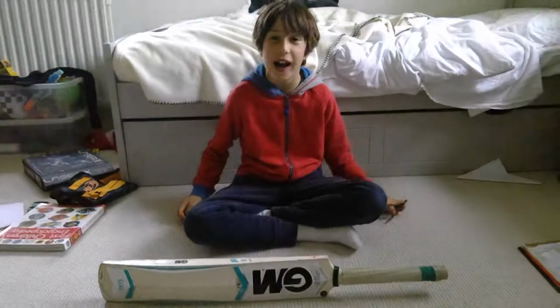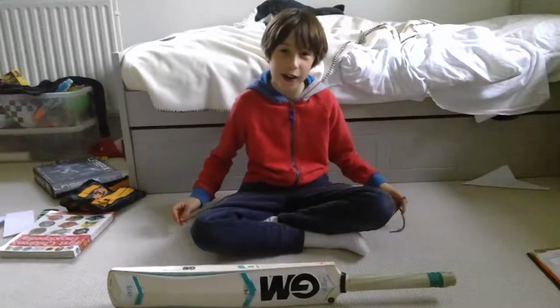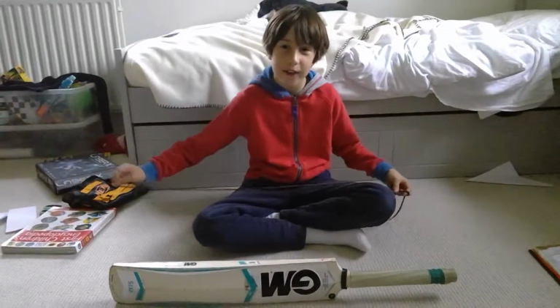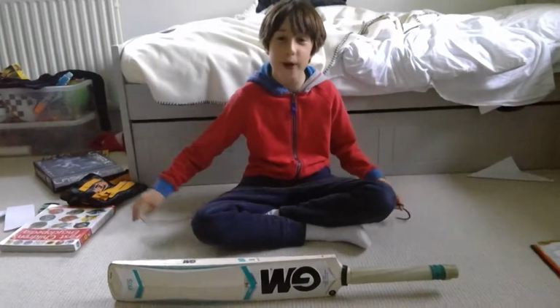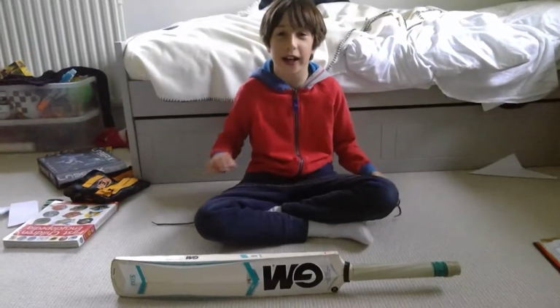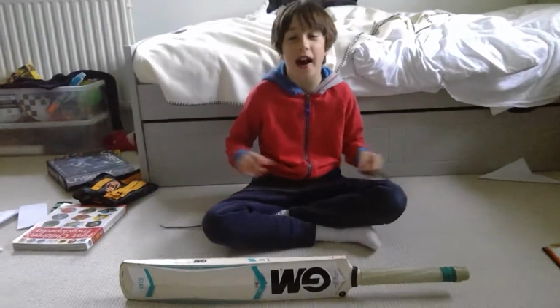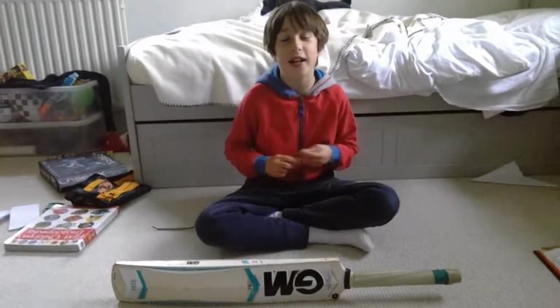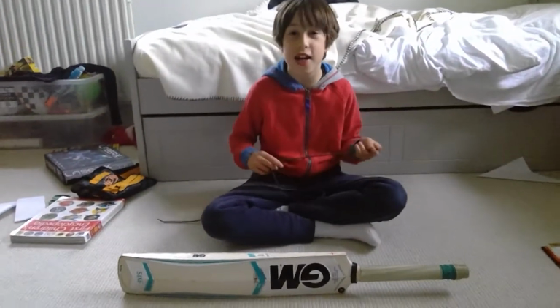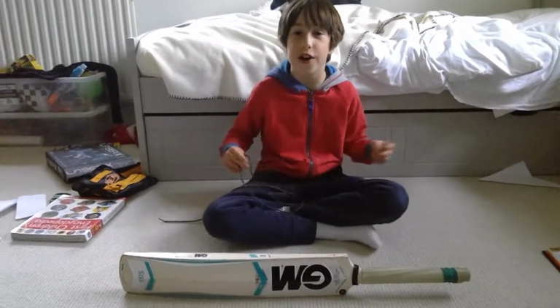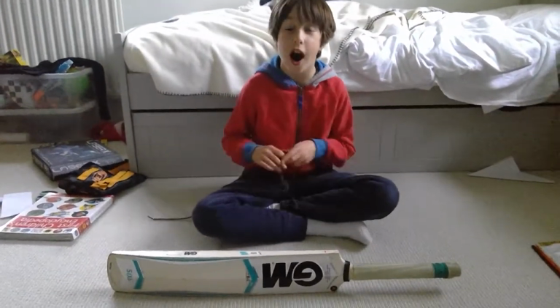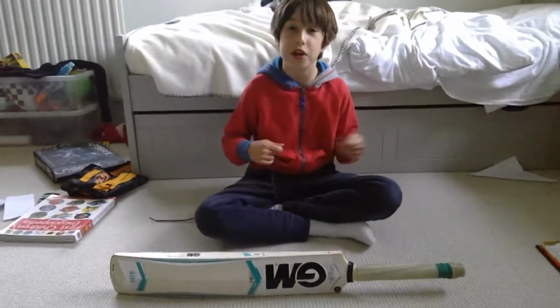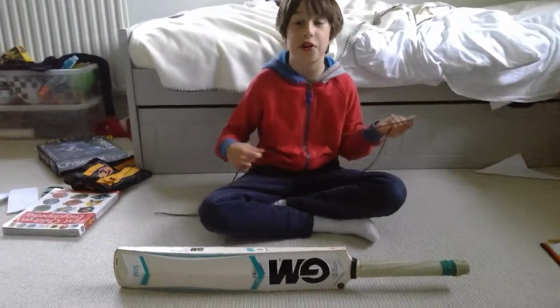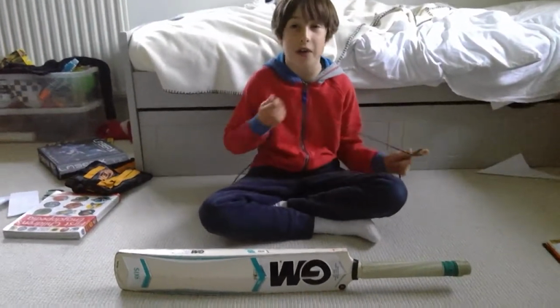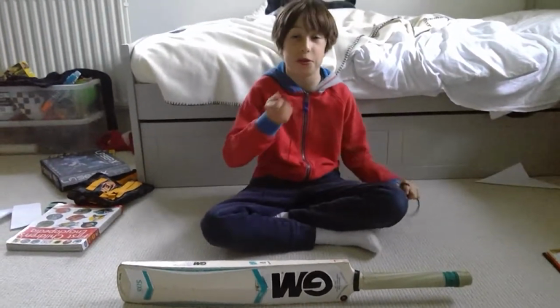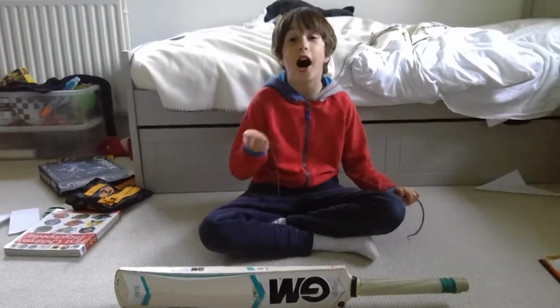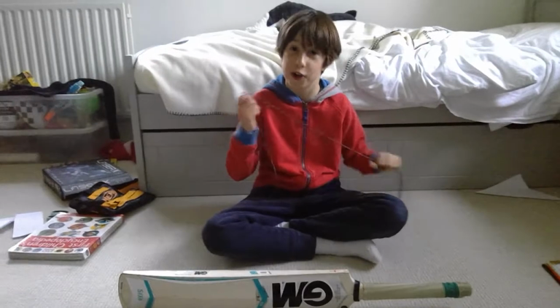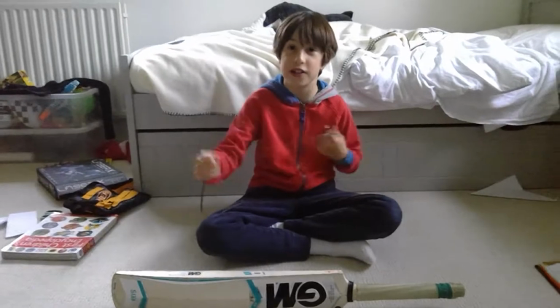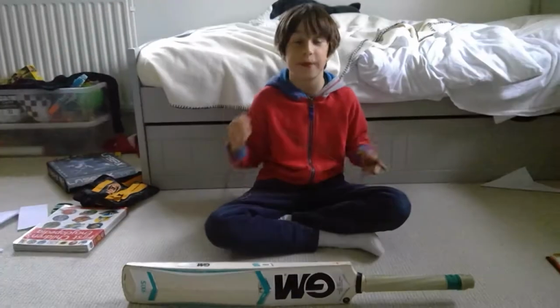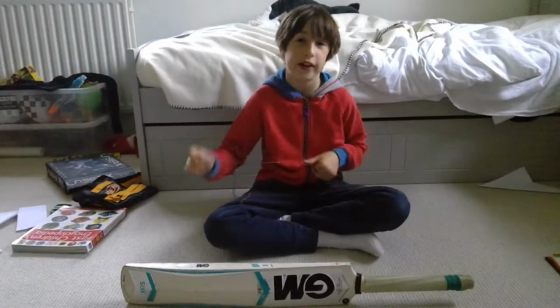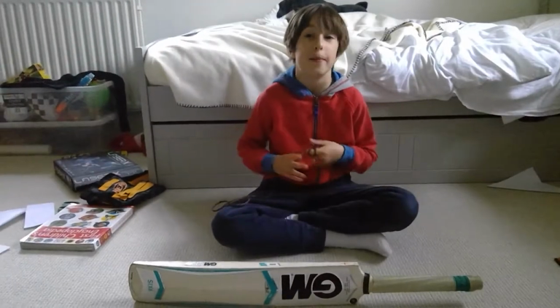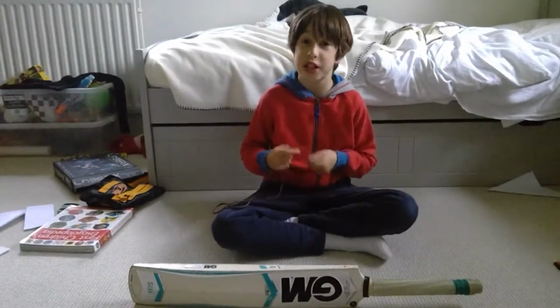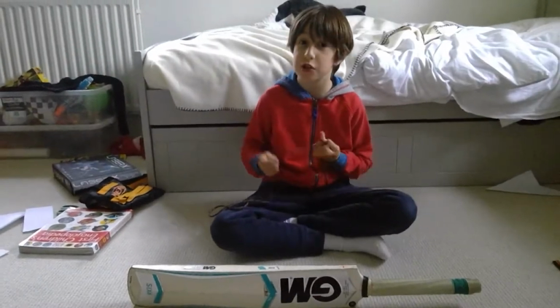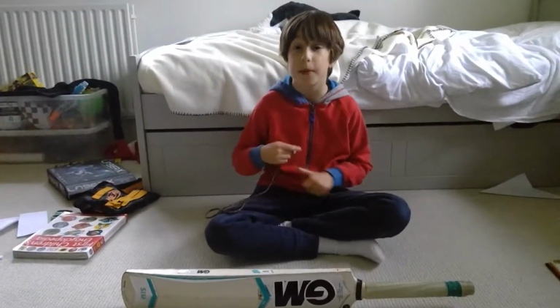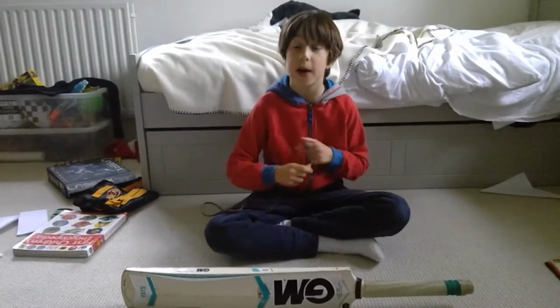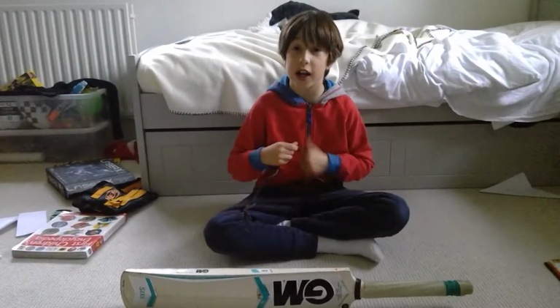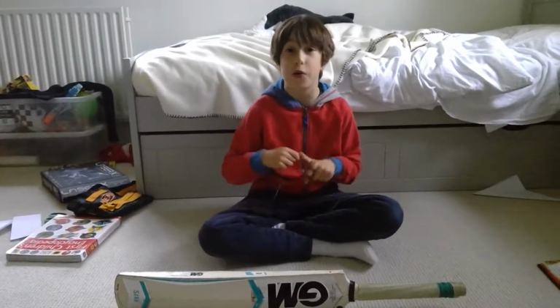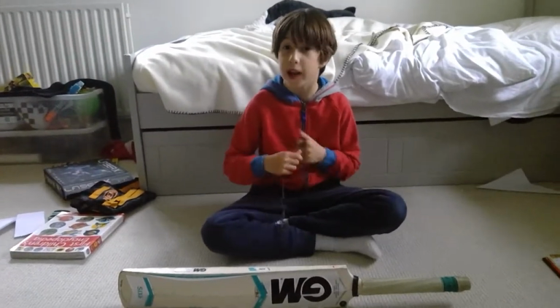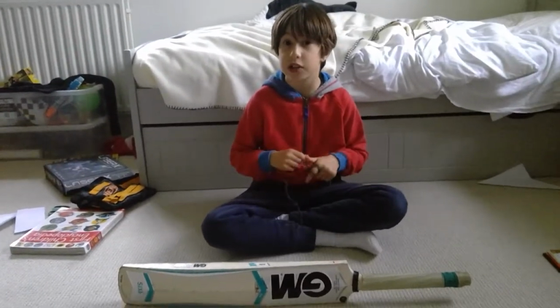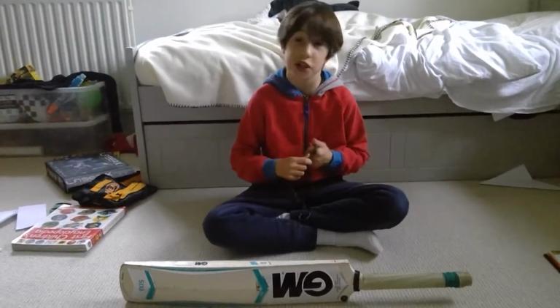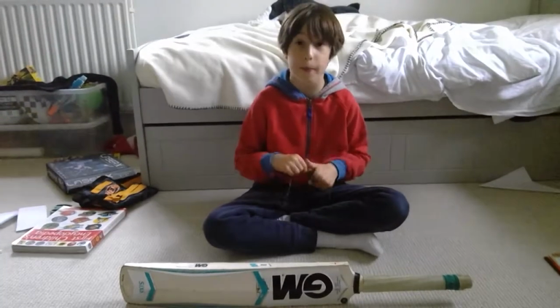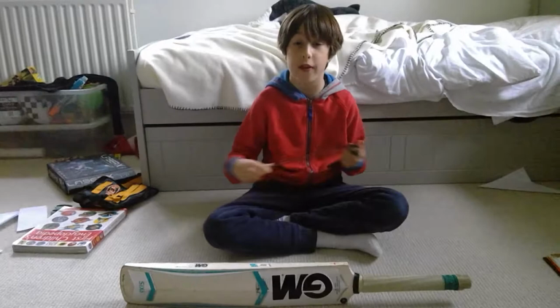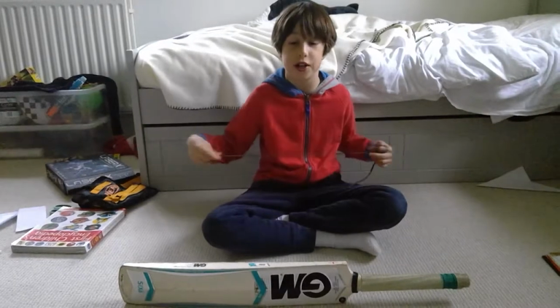Hello, I'm Oatly and in today's video I'm going to show you how to do a clue hitch. Stay tuned because I'm going to give you the links to some of my other videos.